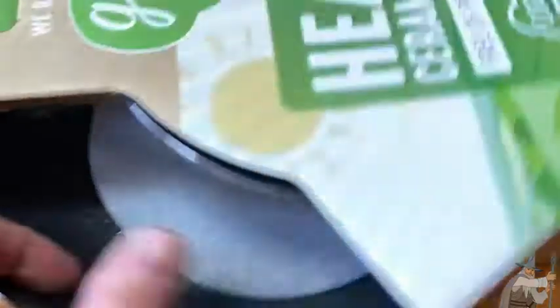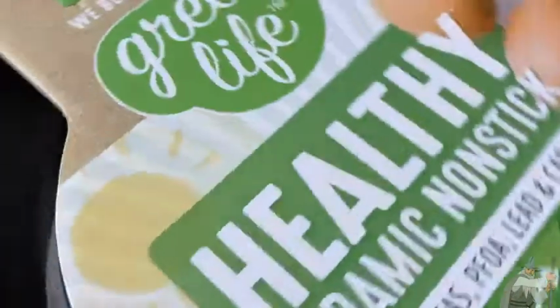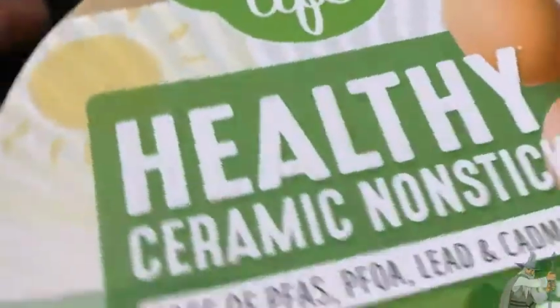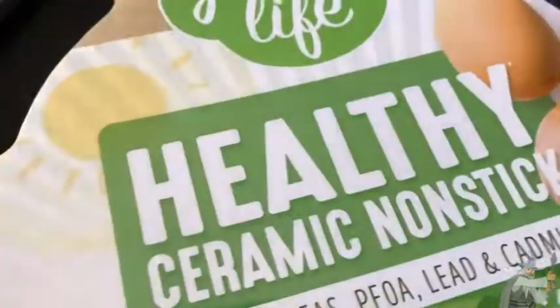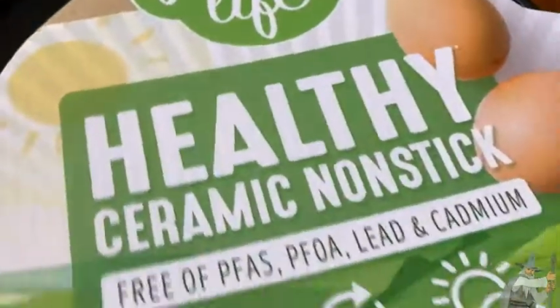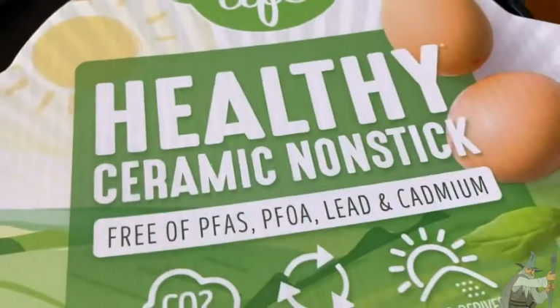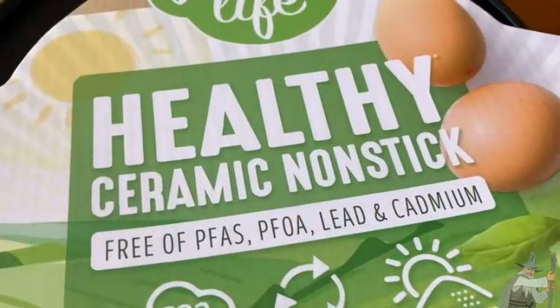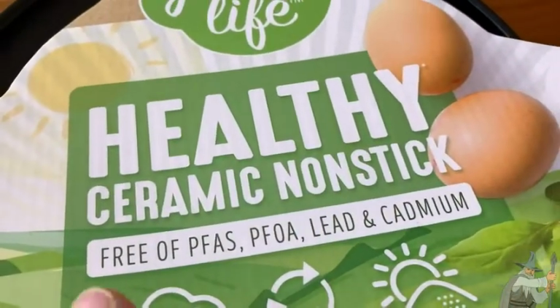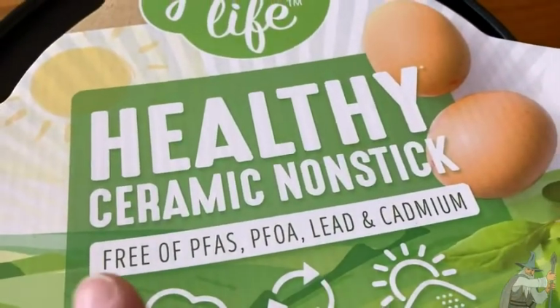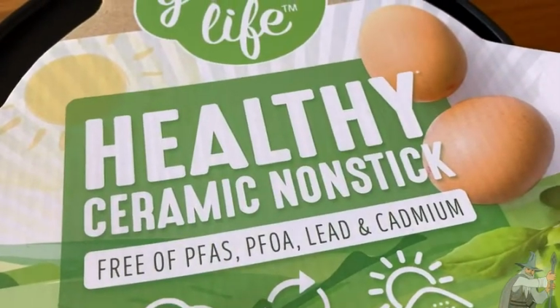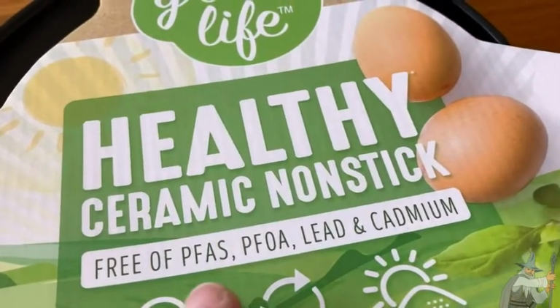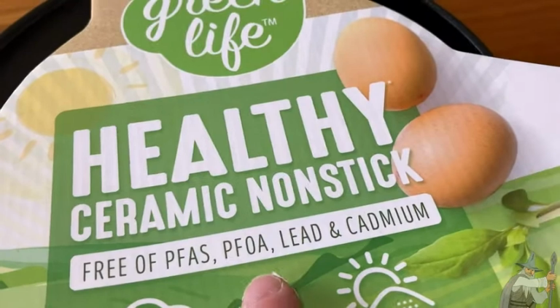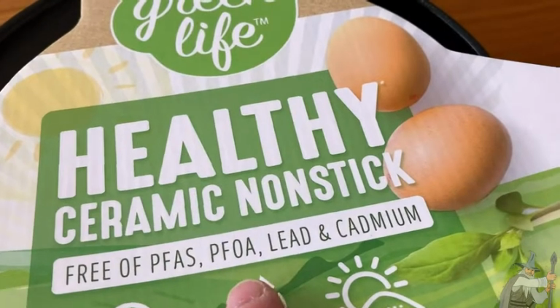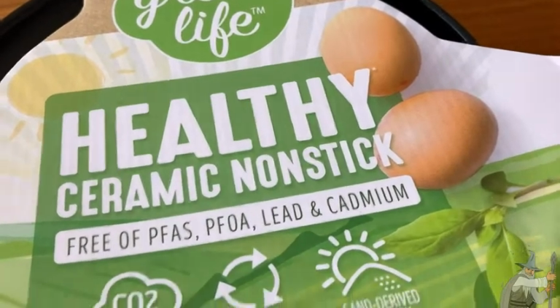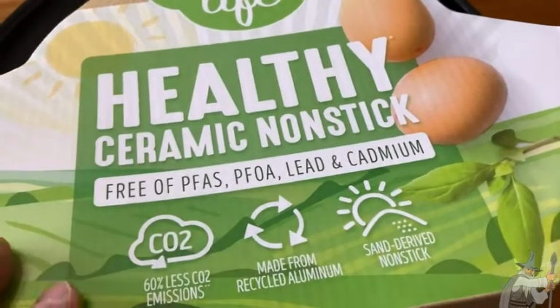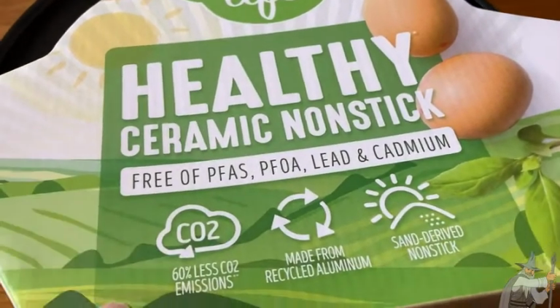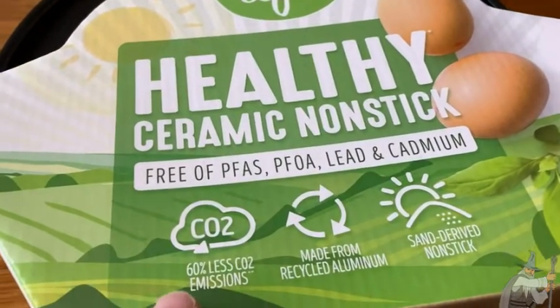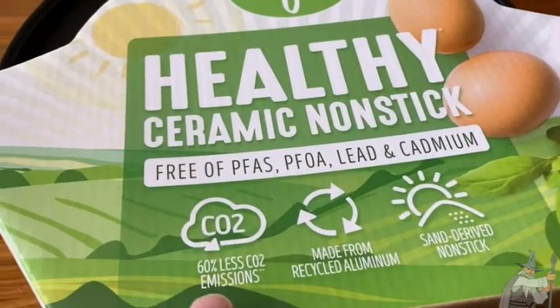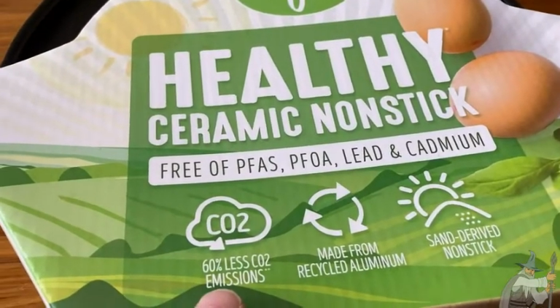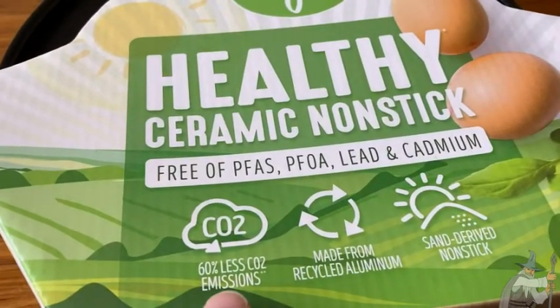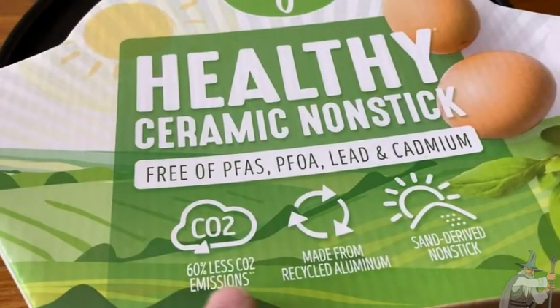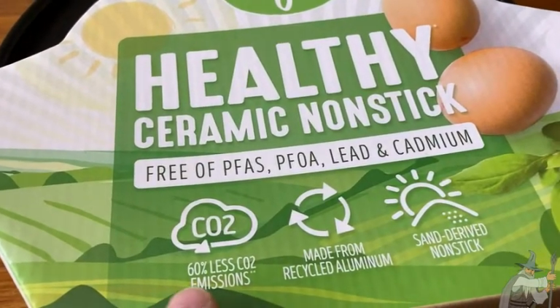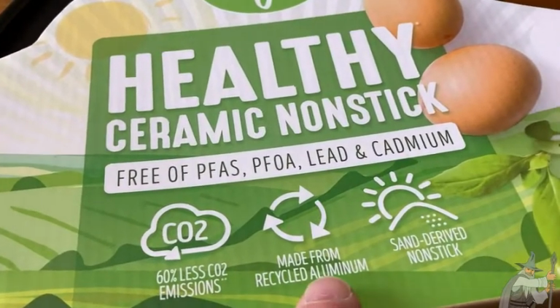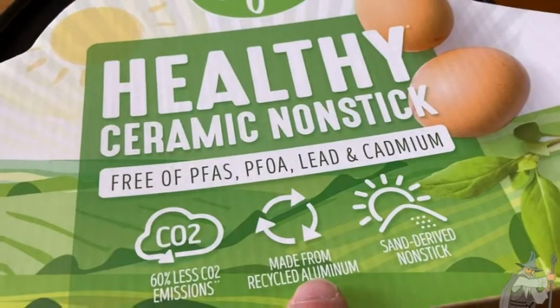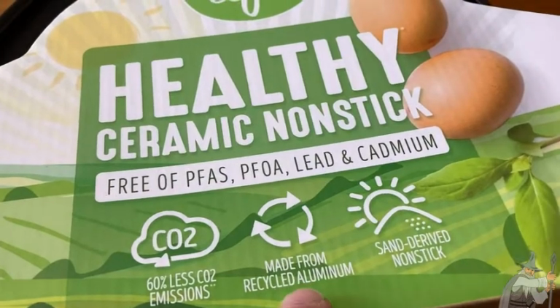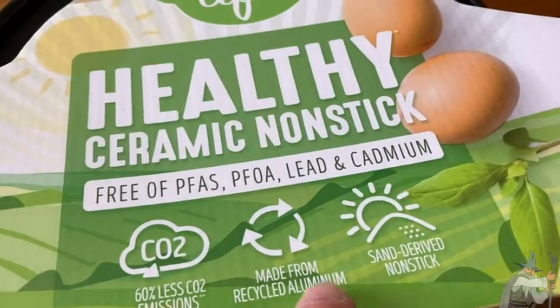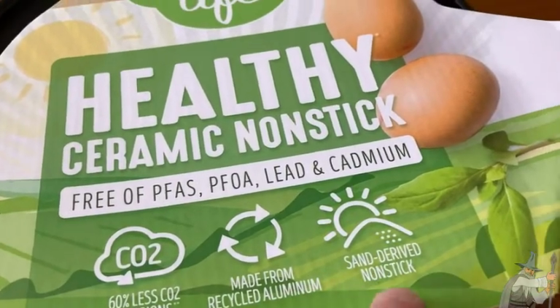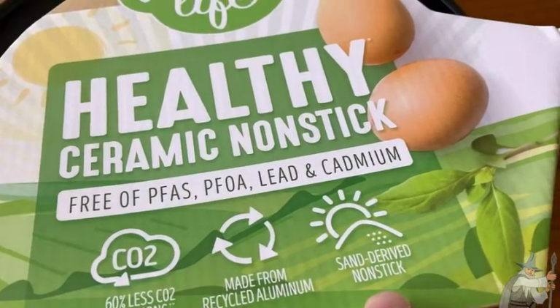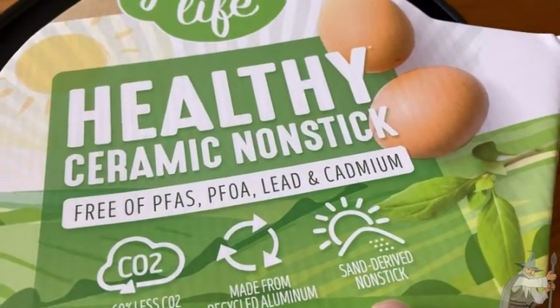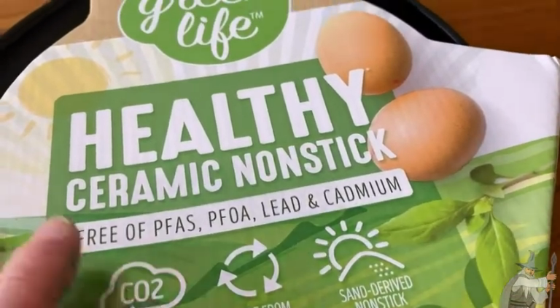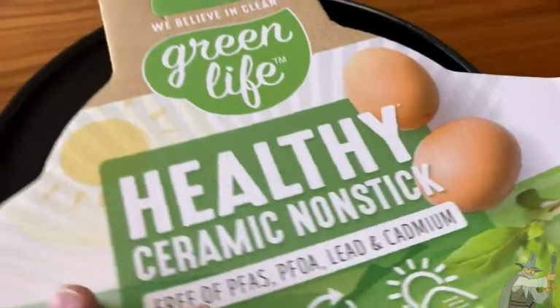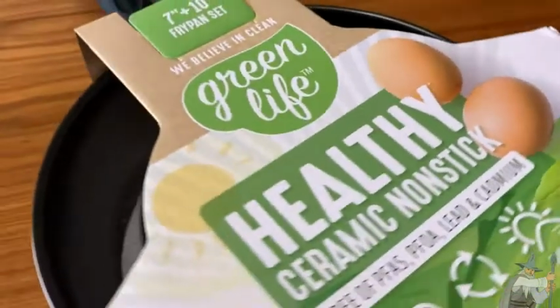These are healthy ceramic non-stick, so they're free of PFAs, PFOA, lead, and cadmium. They produce 60% less CO2 emissions, are made from recycled aluminum, and feature a sand-derived non-stick coating.